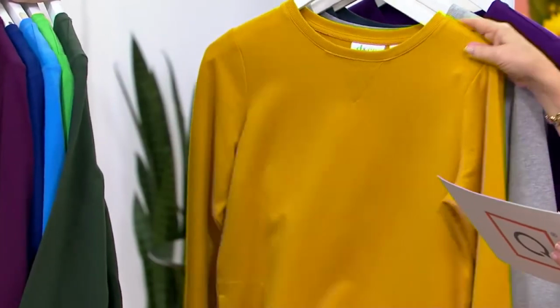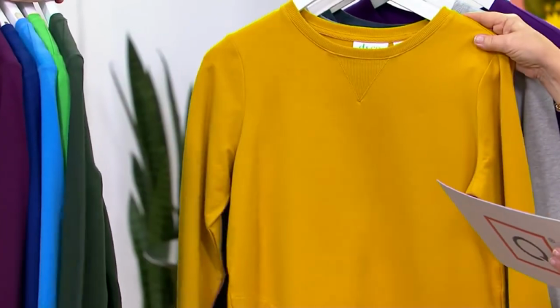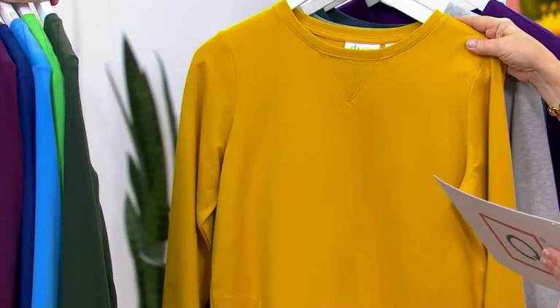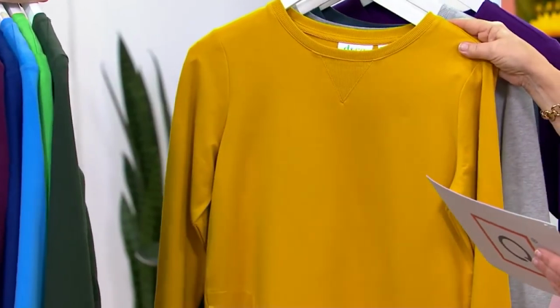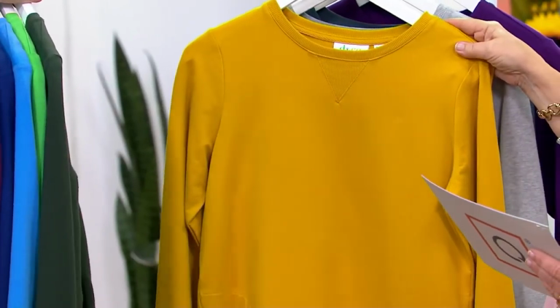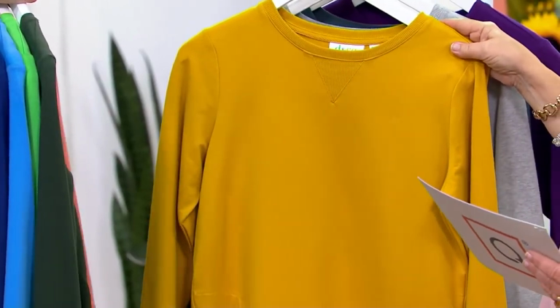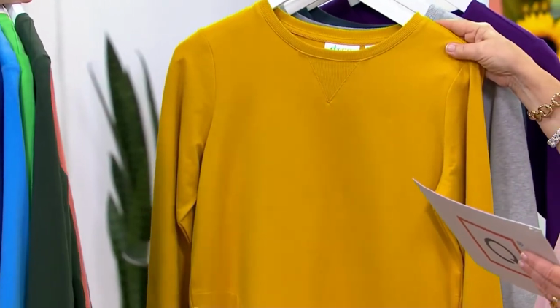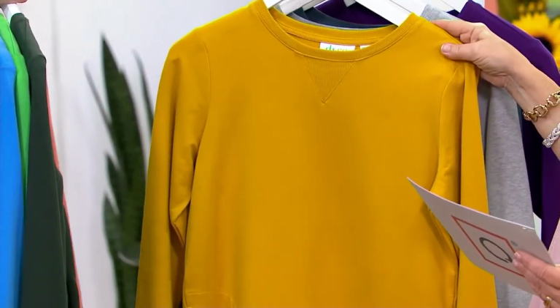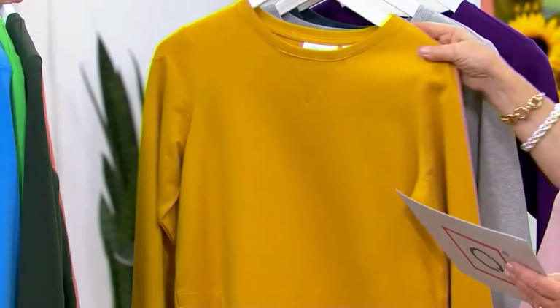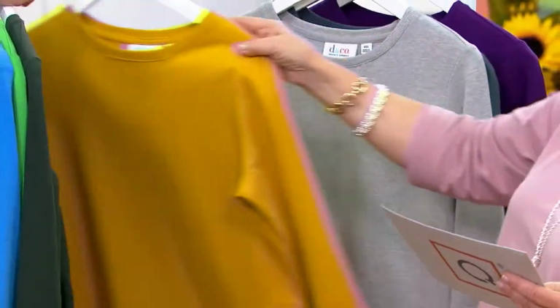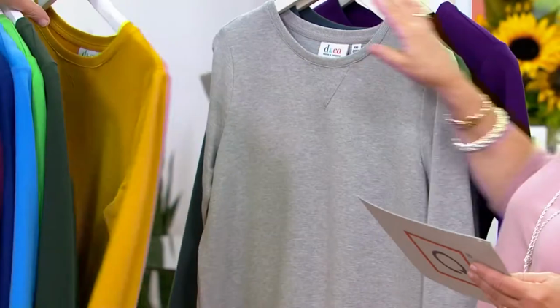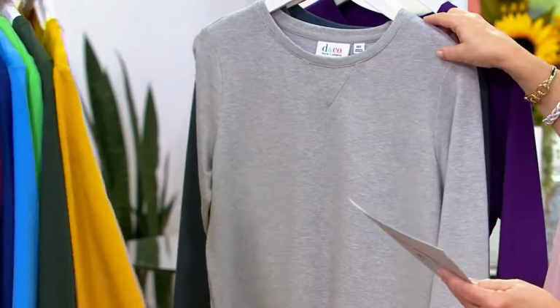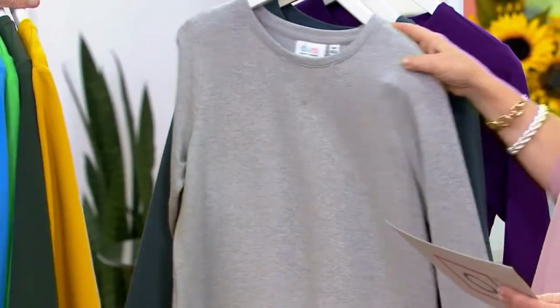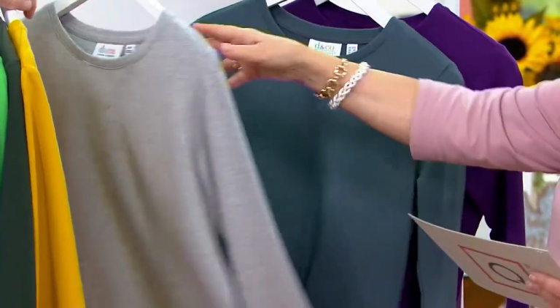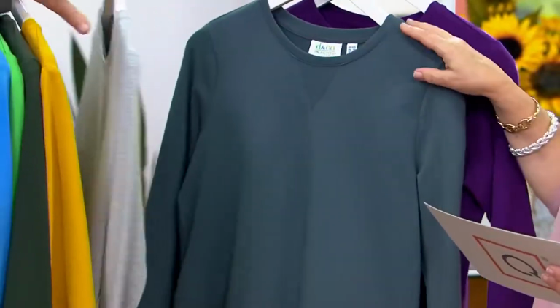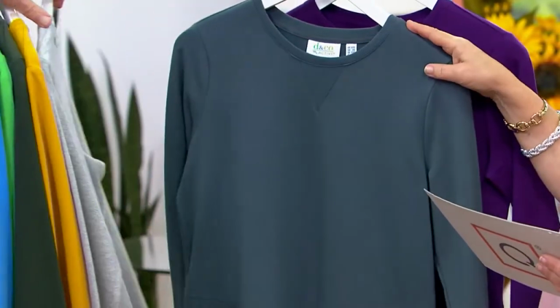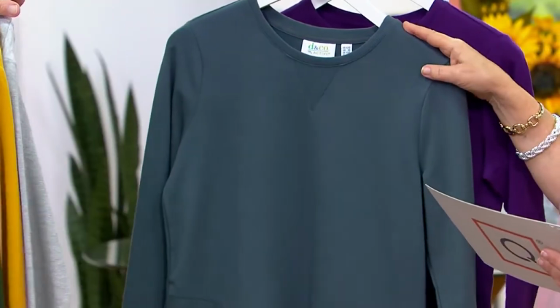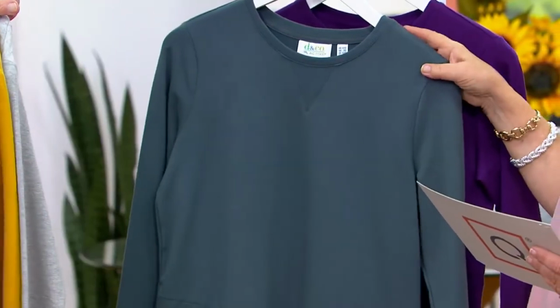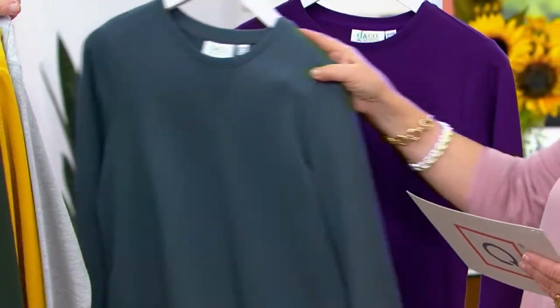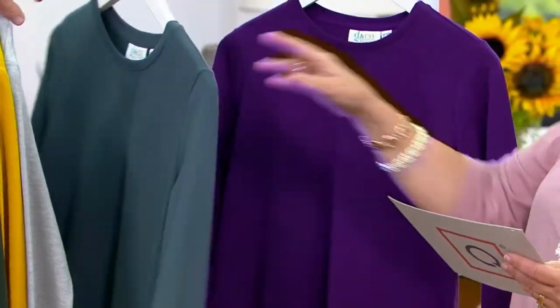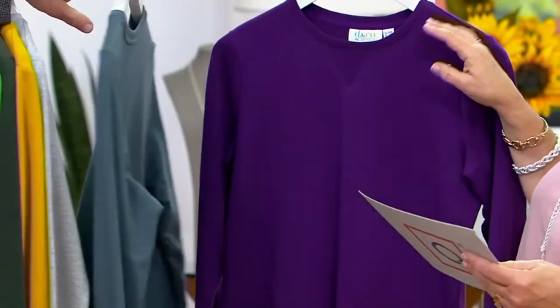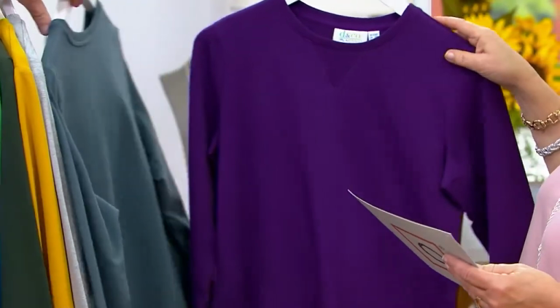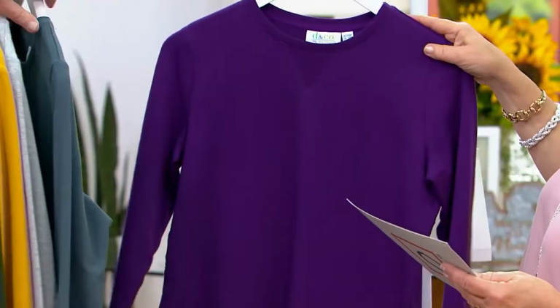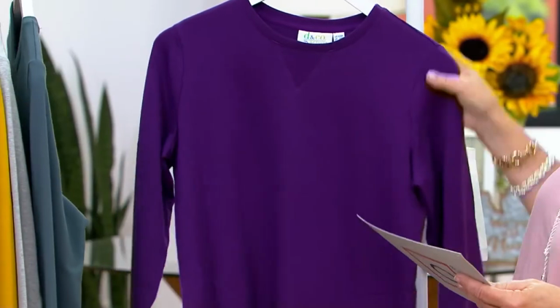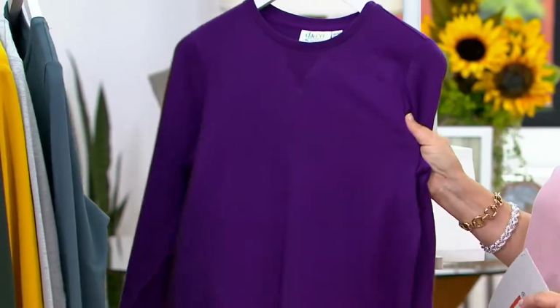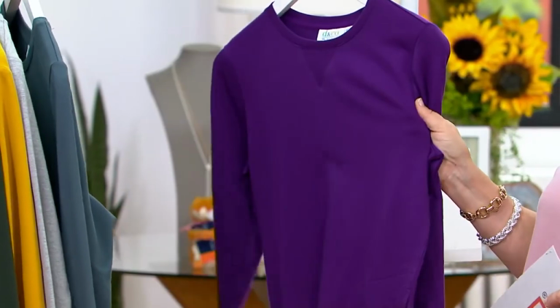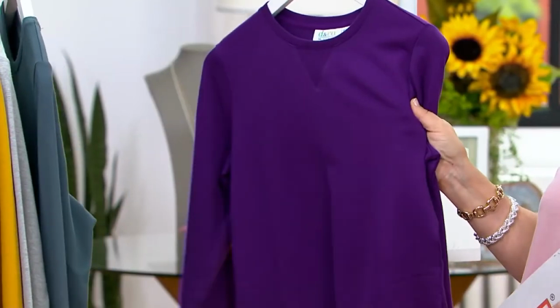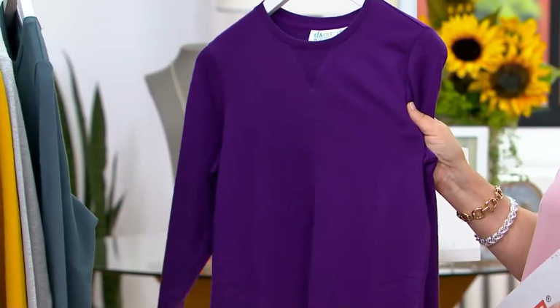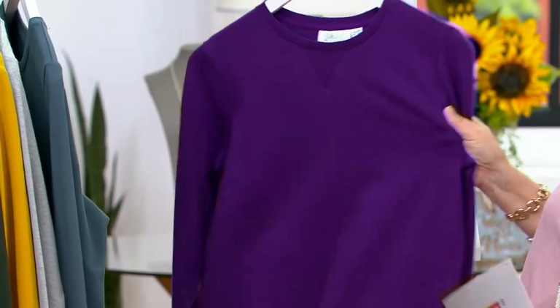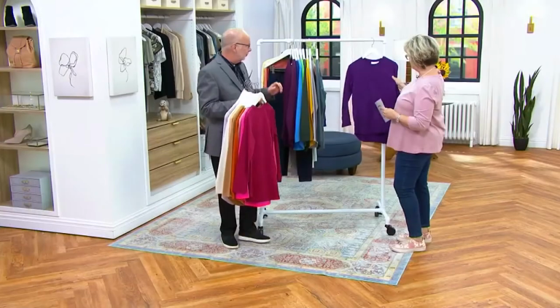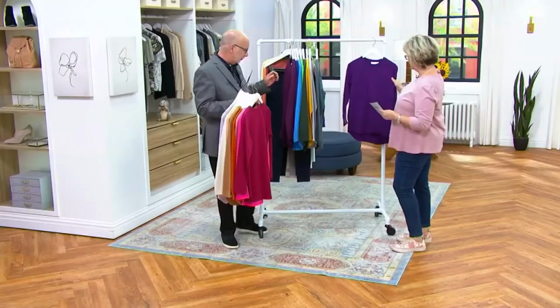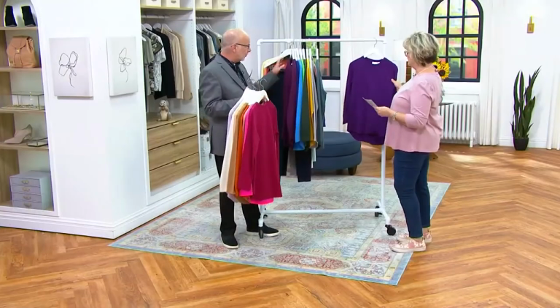This one is your warm gold, light heather gray, dark slate, and then true purple — and we only have this in petites. So purple is only in petites.